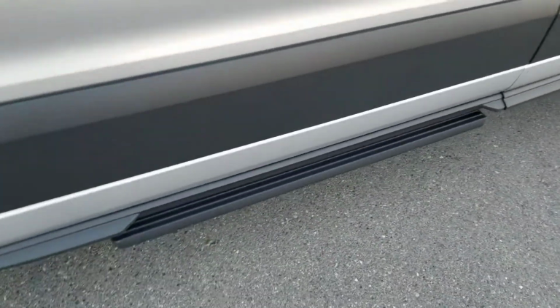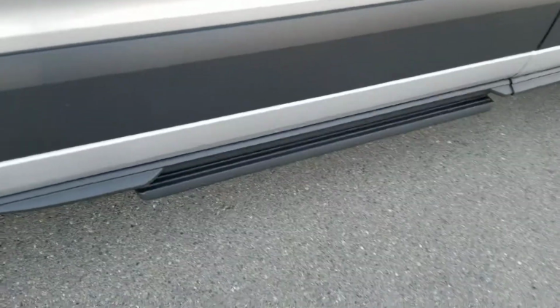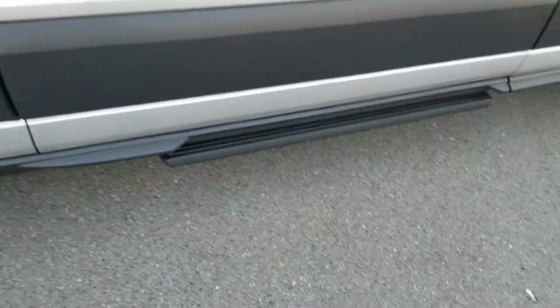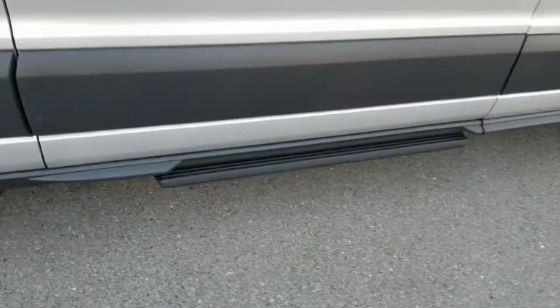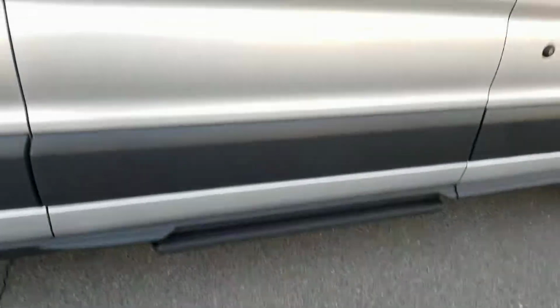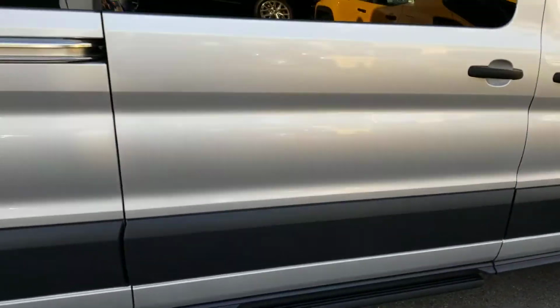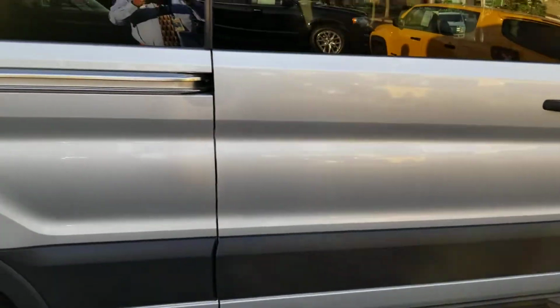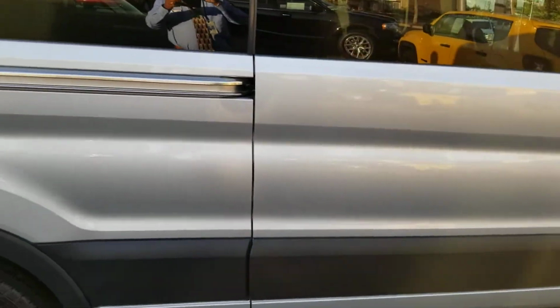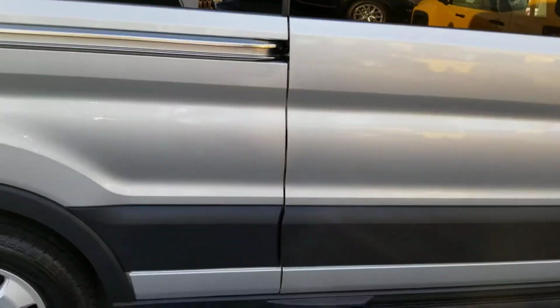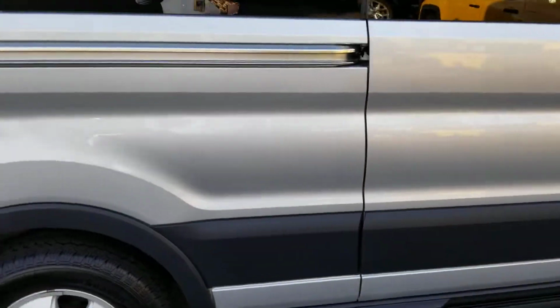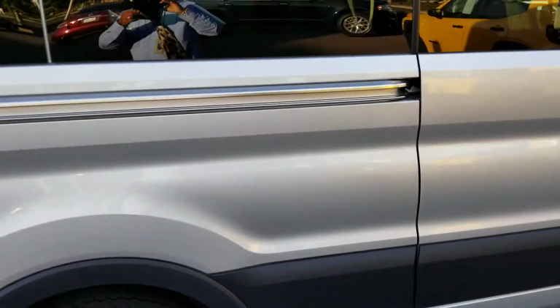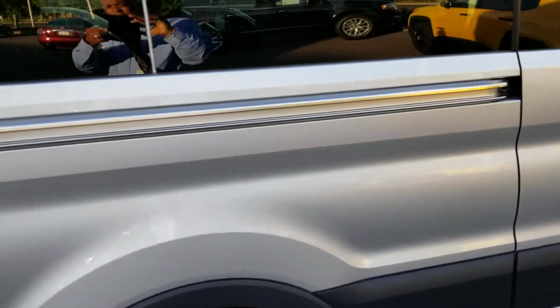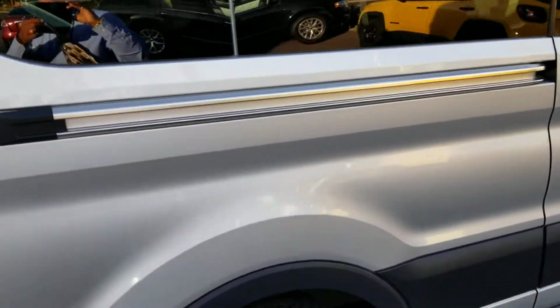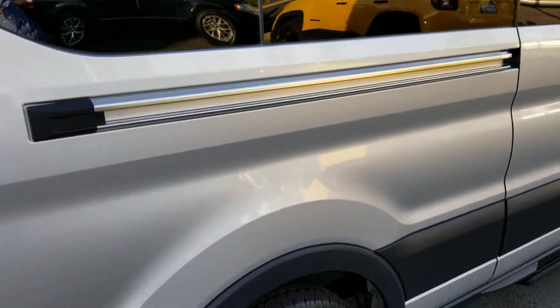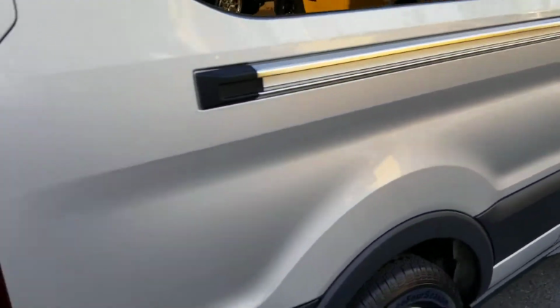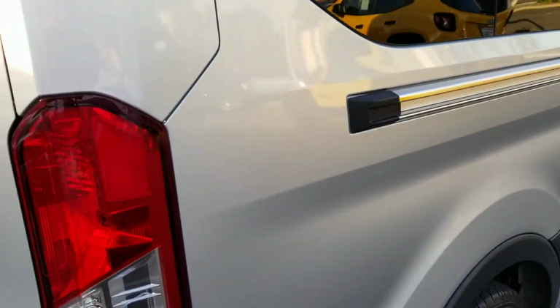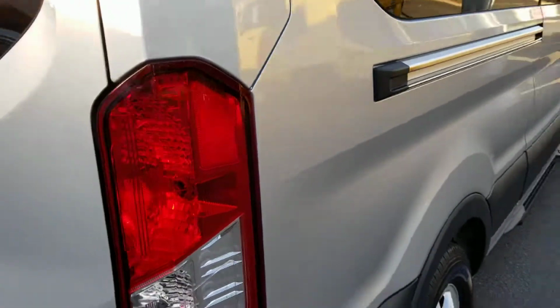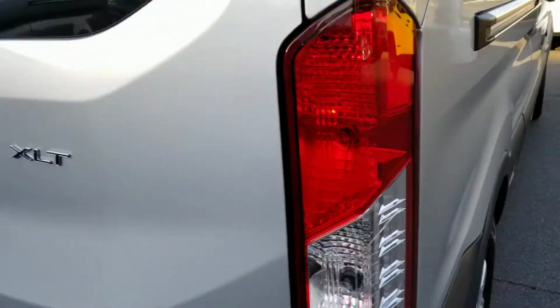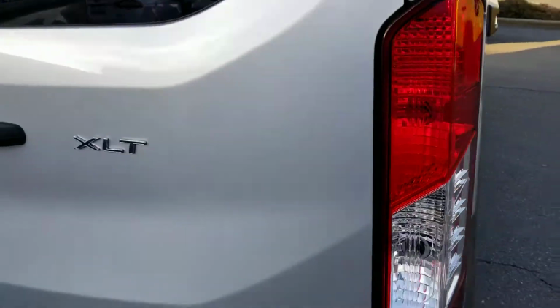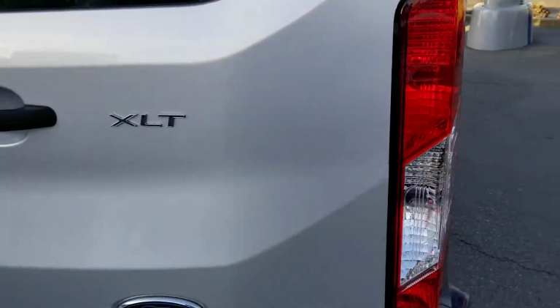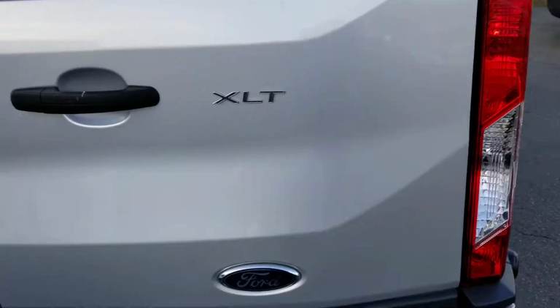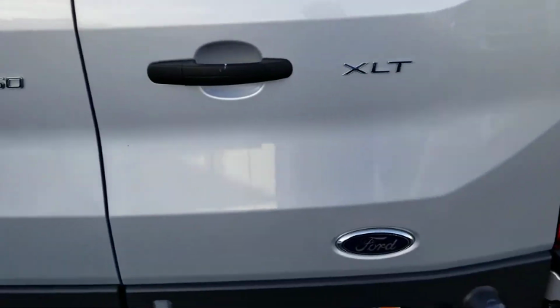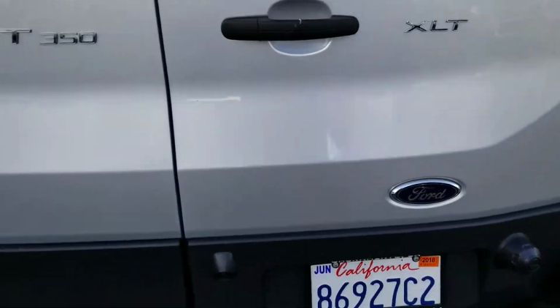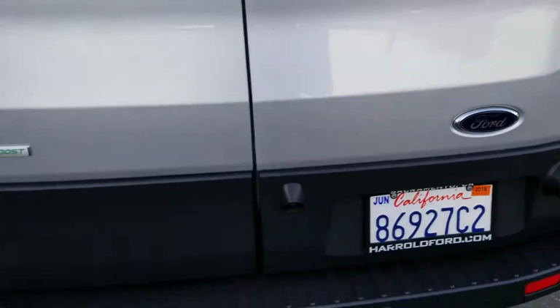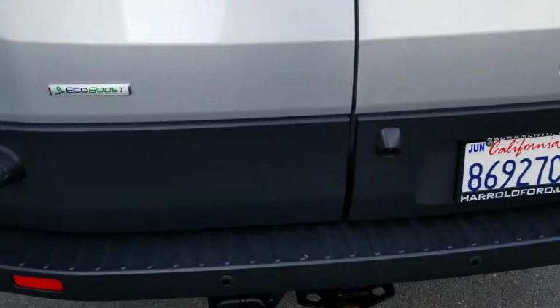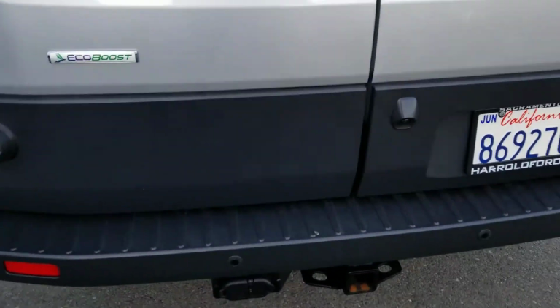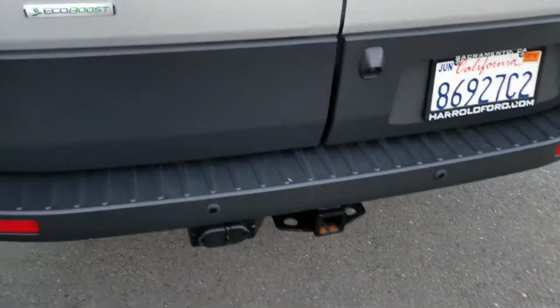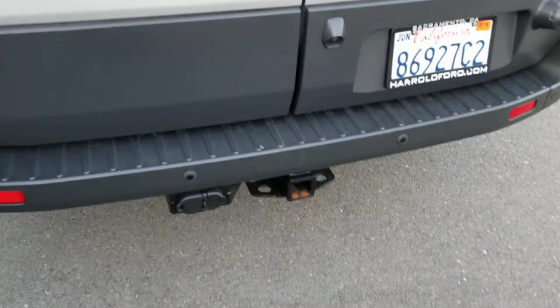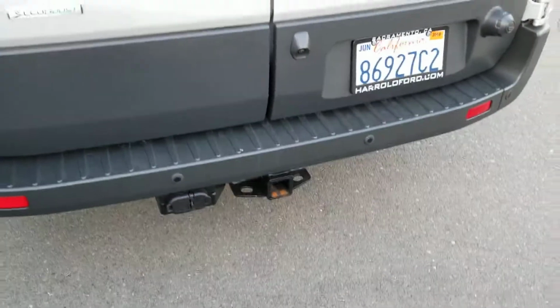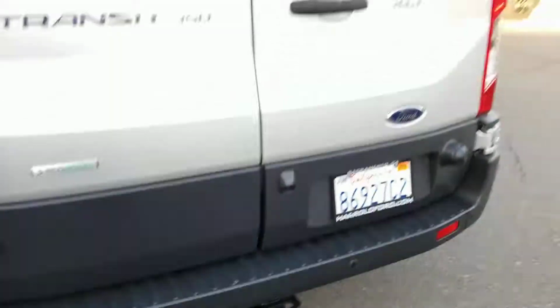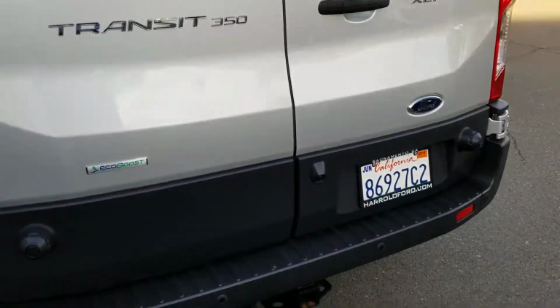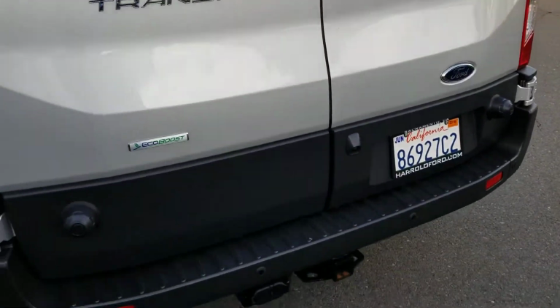There you have it. If you have any questions about this vehicle, please contact me directly at 916-606-5278. By the way, this does have a towing package and it has a rear camera.